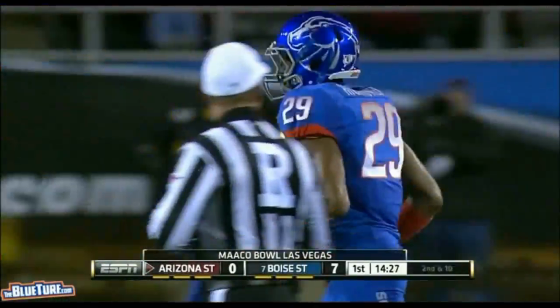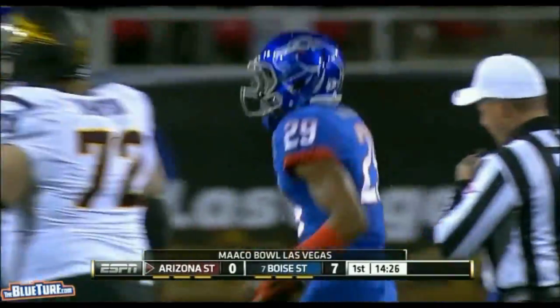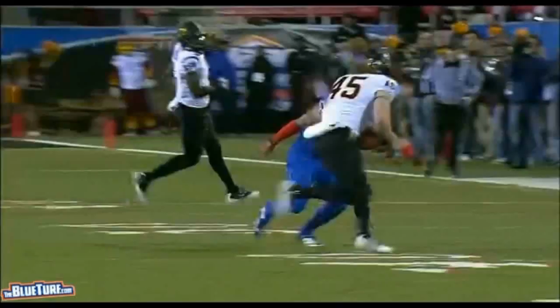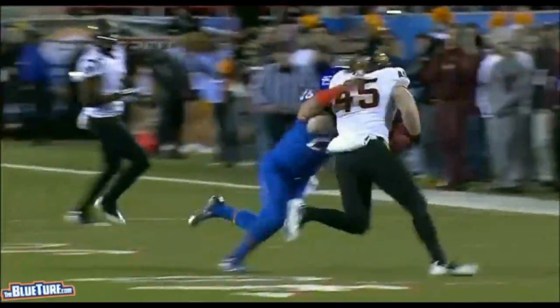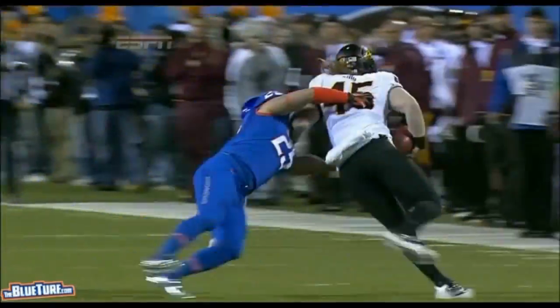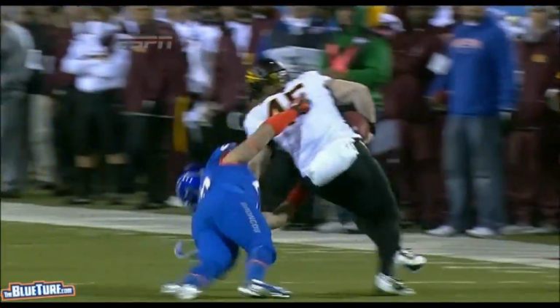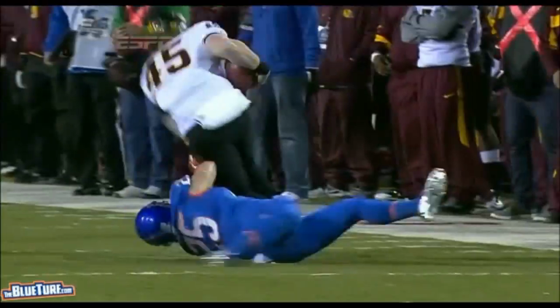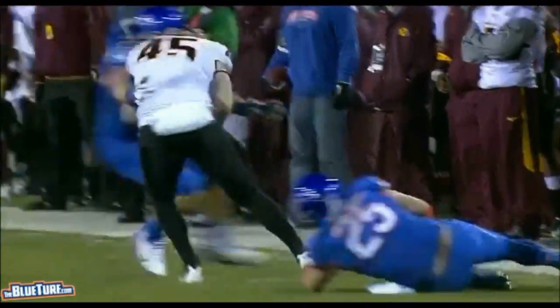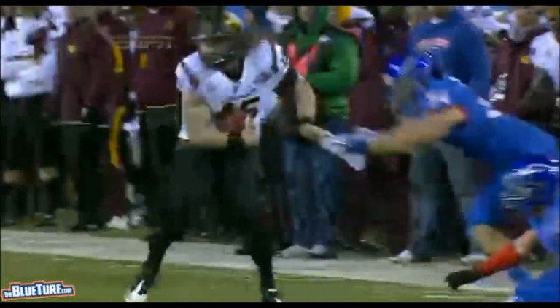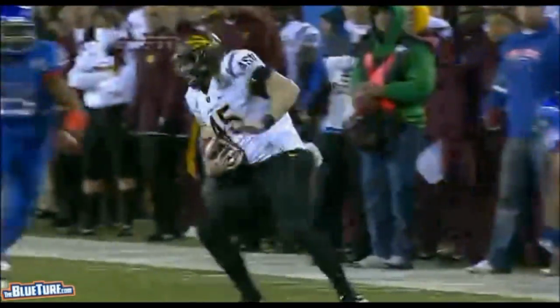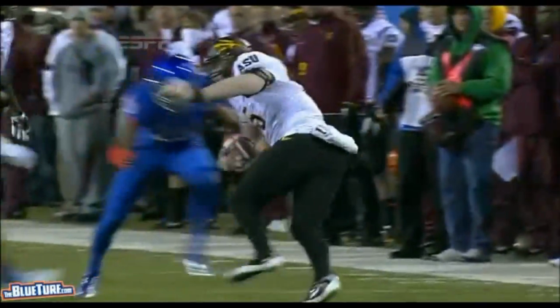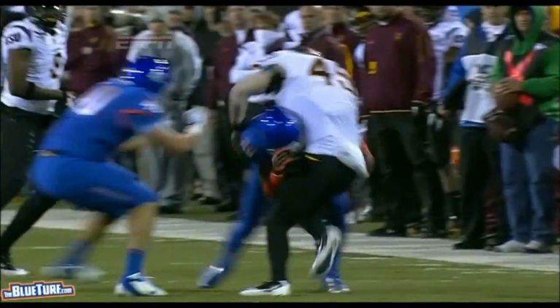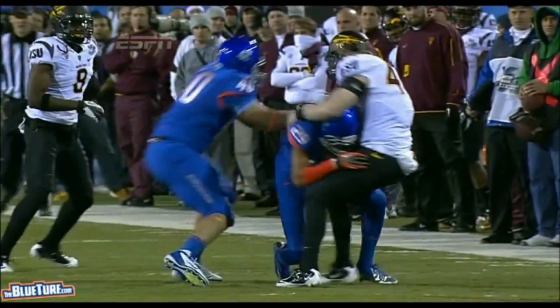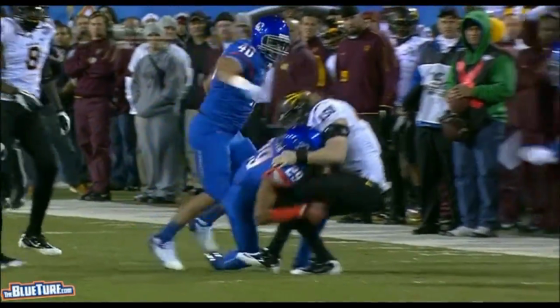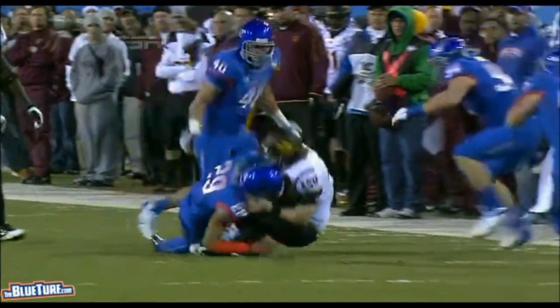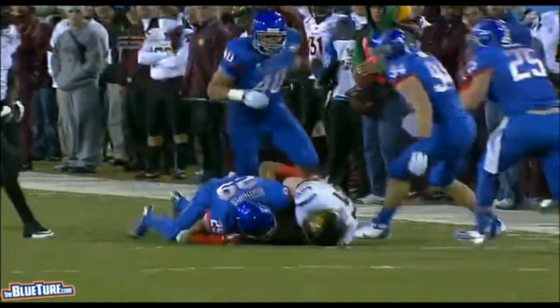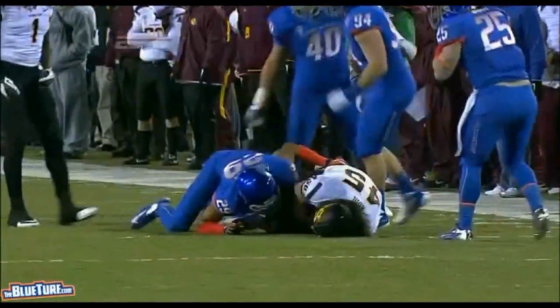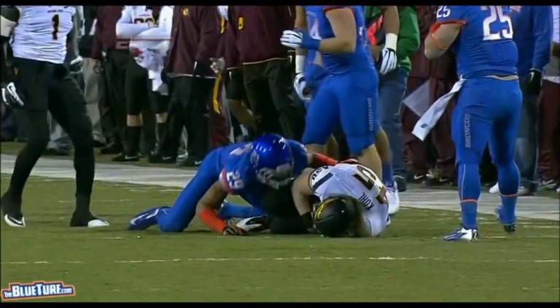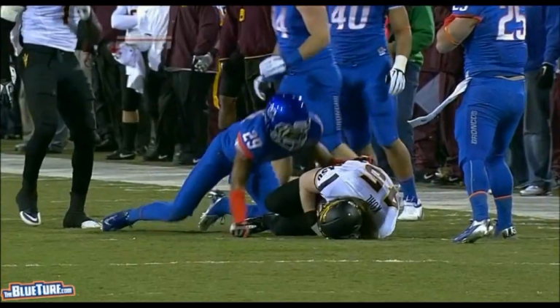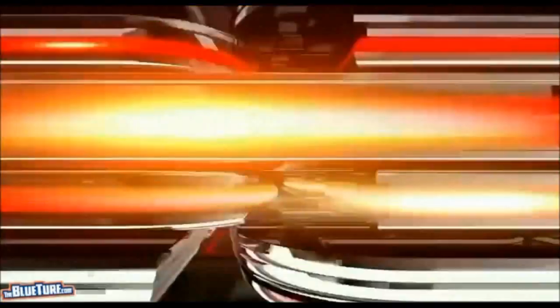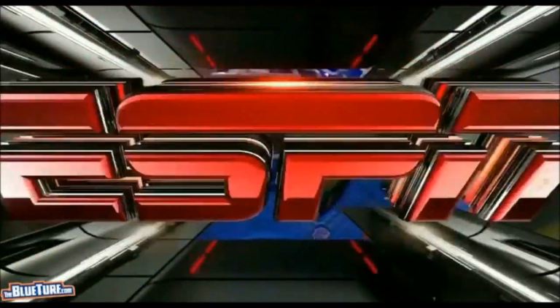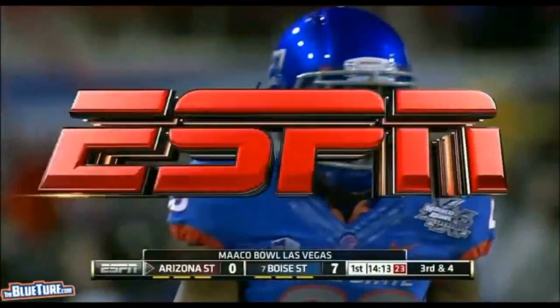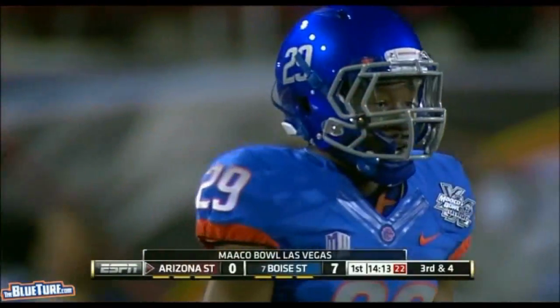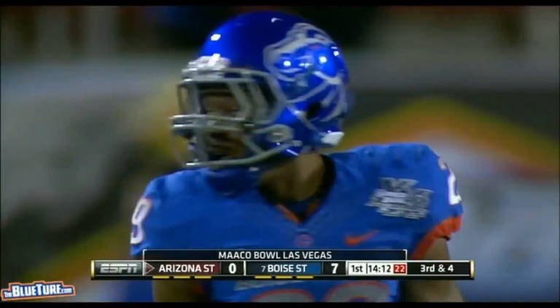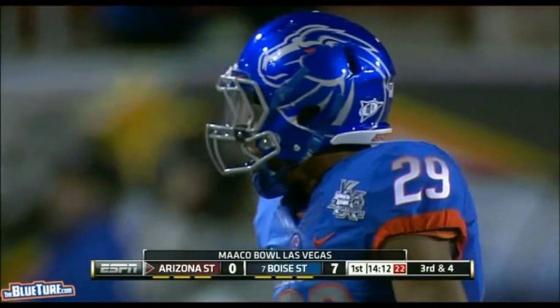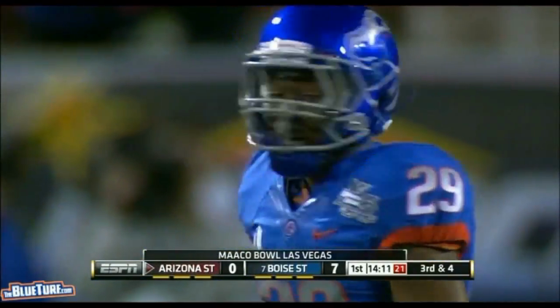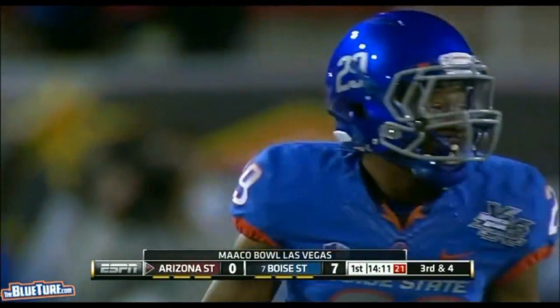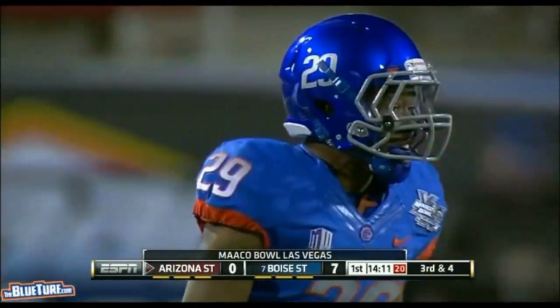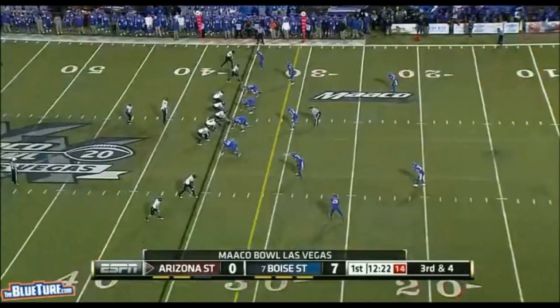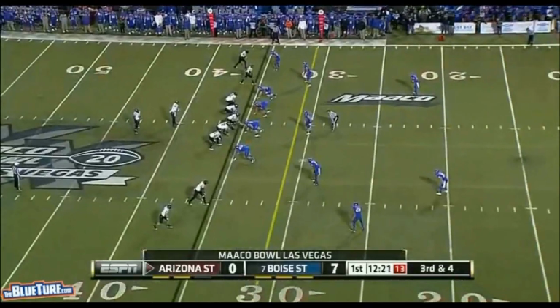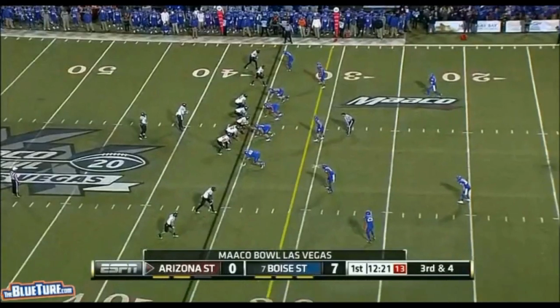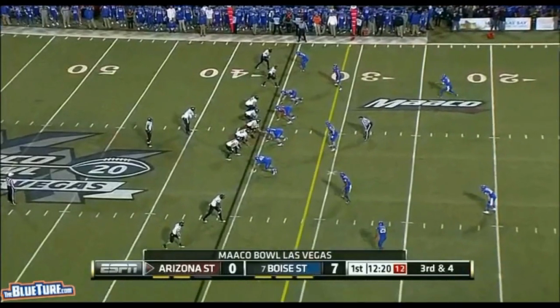Boise State is not just a bunch of guys out there scrapping around — they will lay the lumber. That's a true freshman, Lee Hightower, who's a corner, who came in there. Give it away six; they need four on third down.